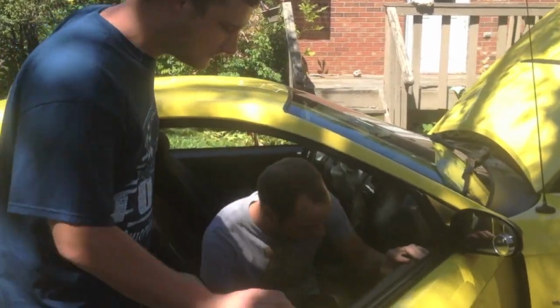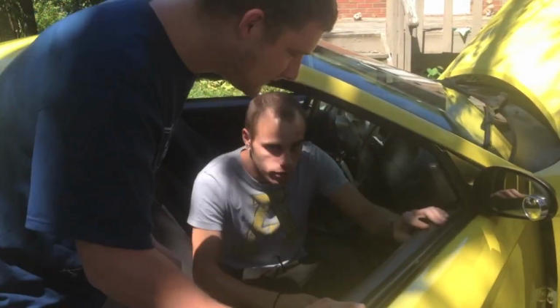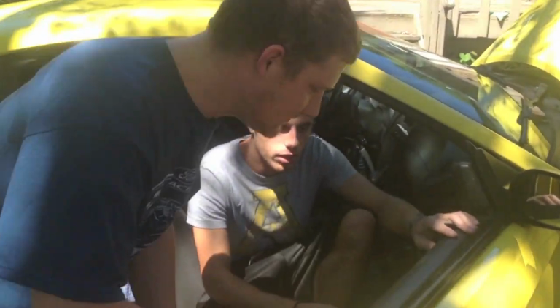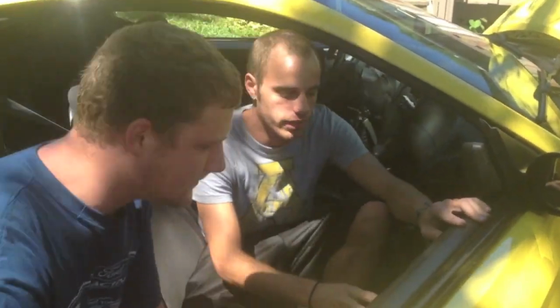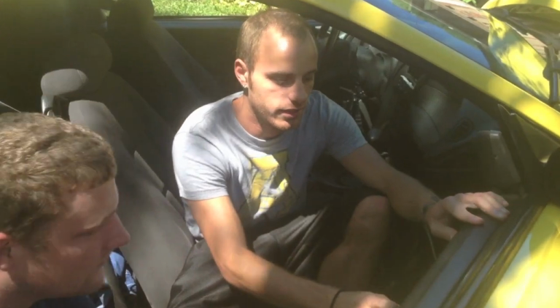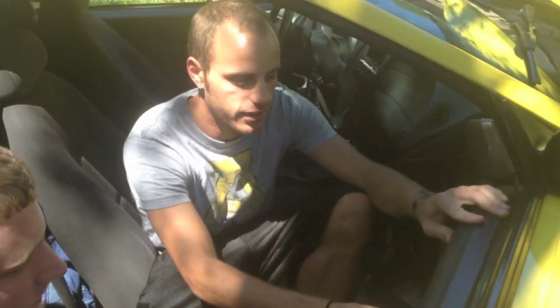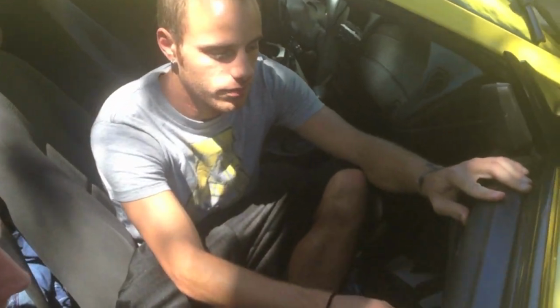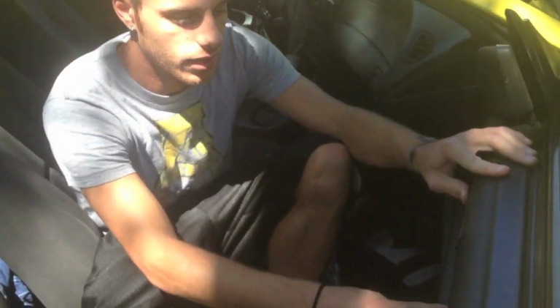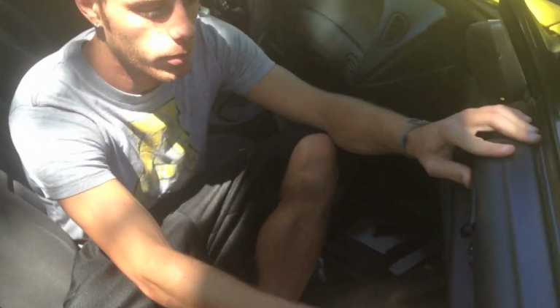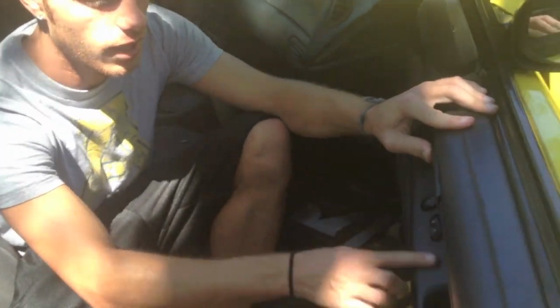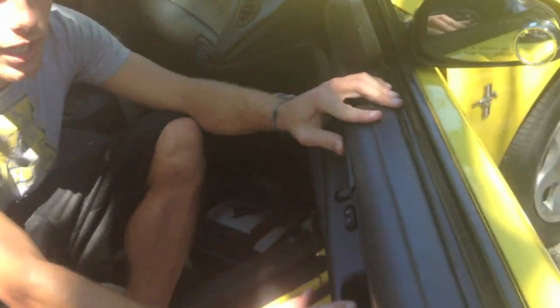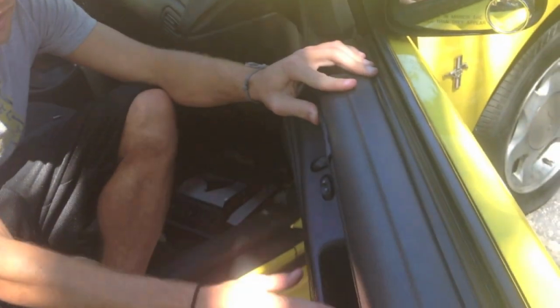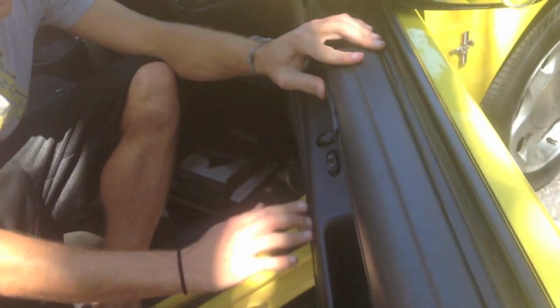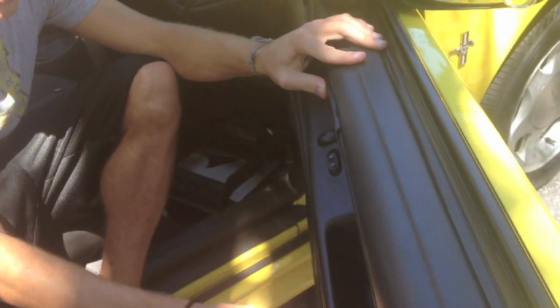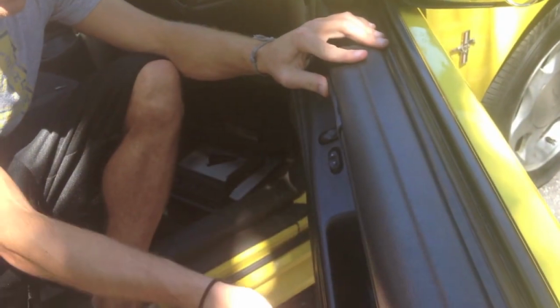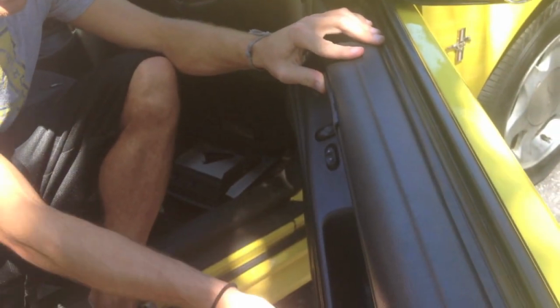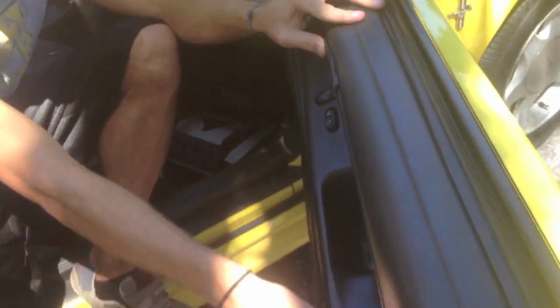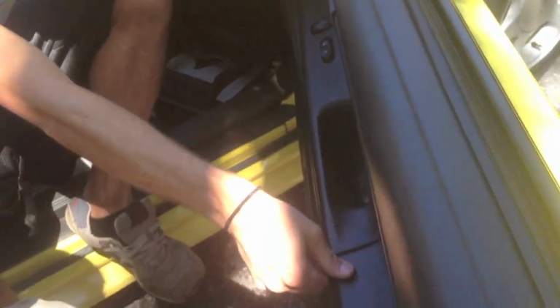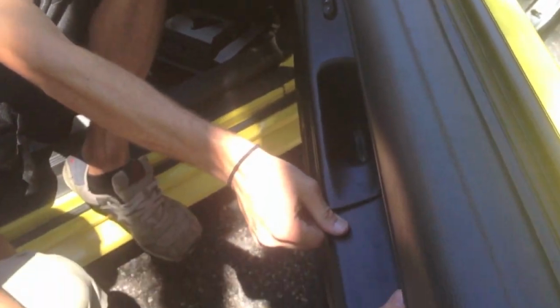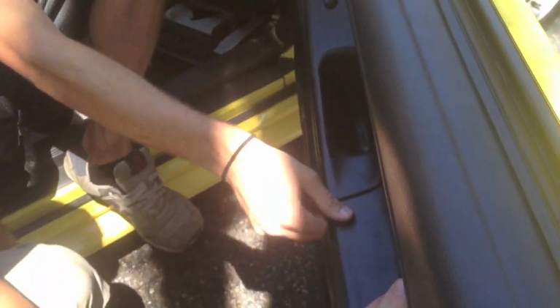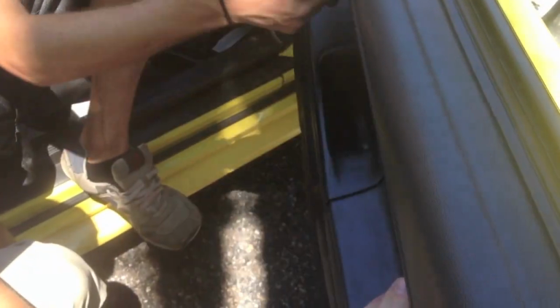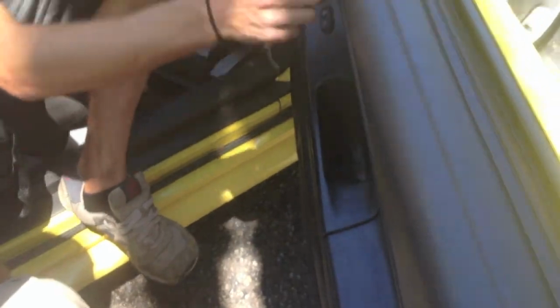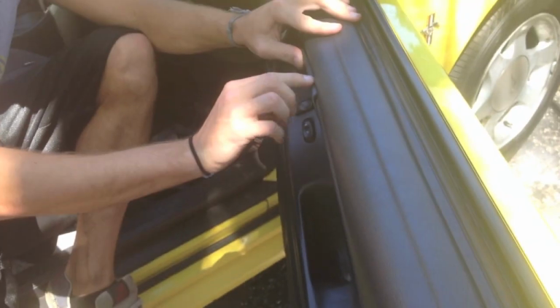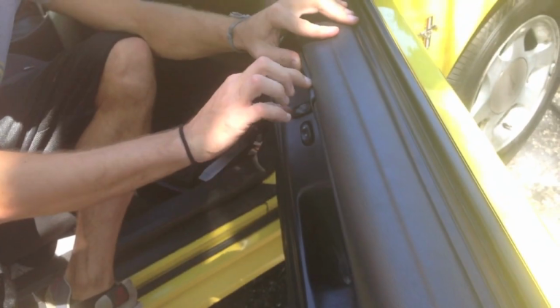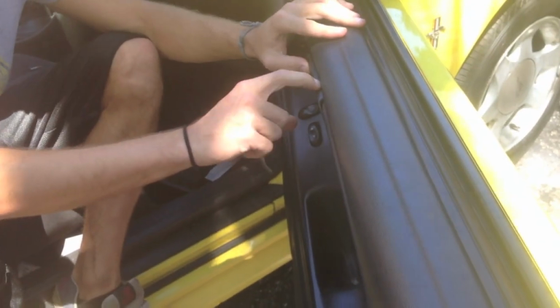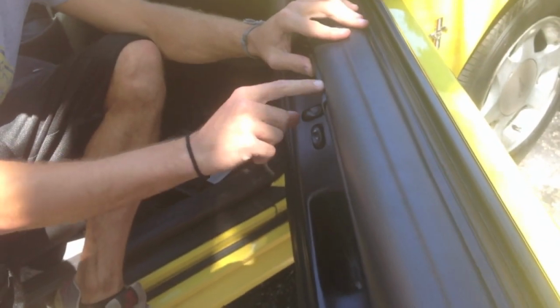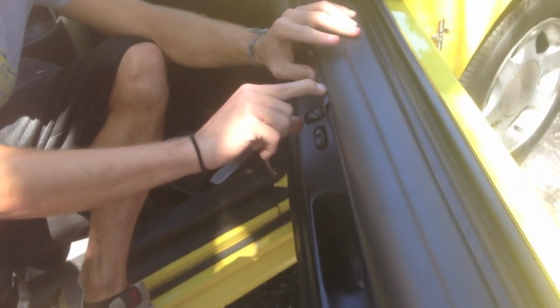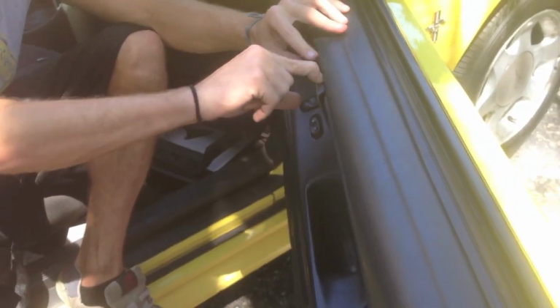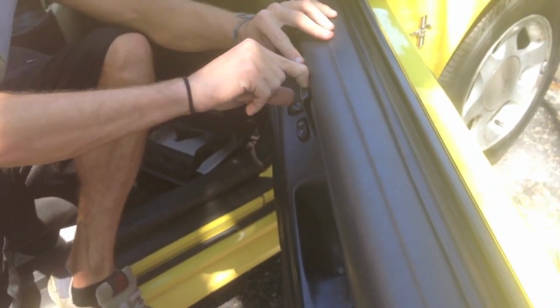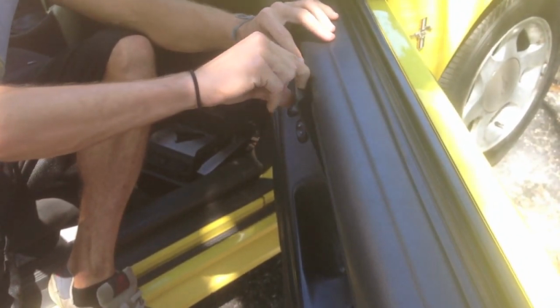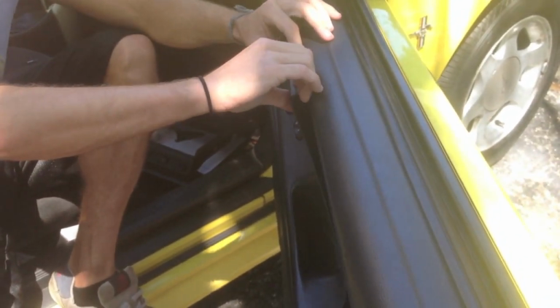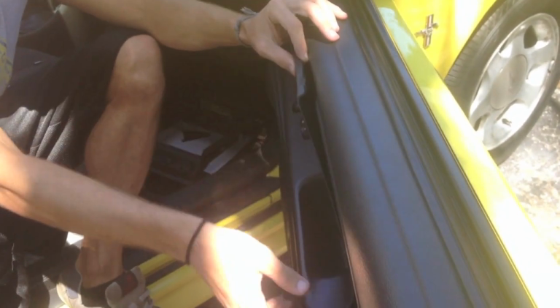First thing you want to do is take the door panel off right here. There's a clip right here — you push straight up, and then you pull out right here with a screwdriver or a finger. It pulls right out.